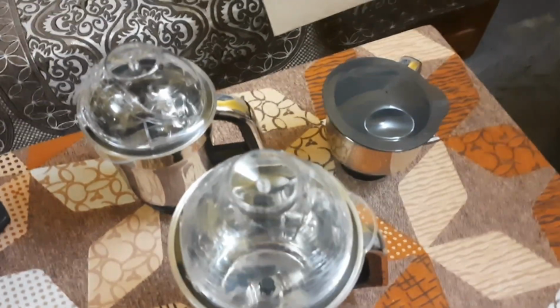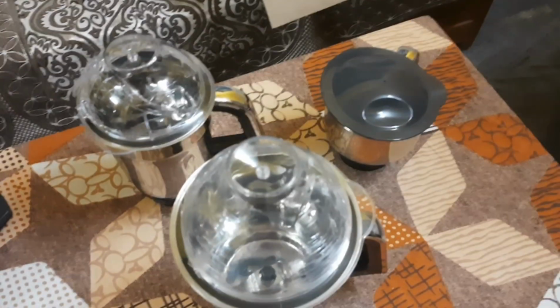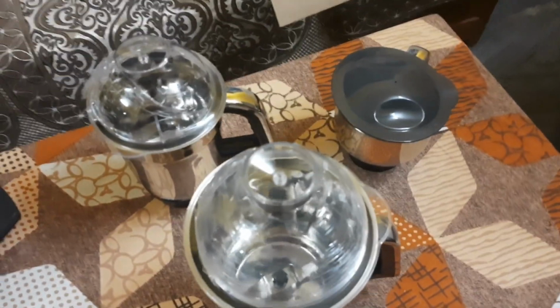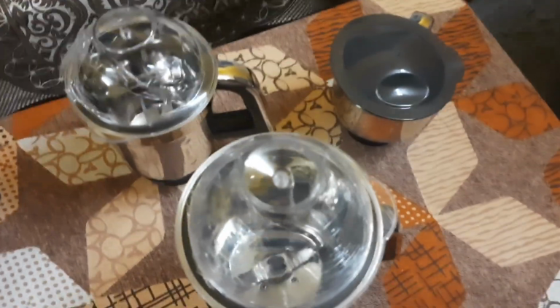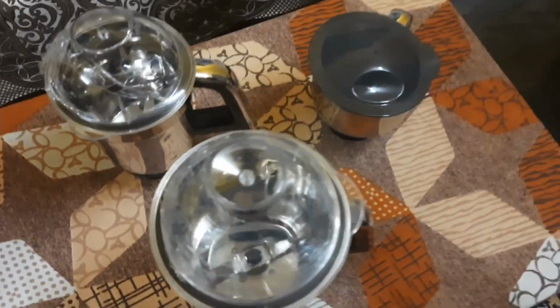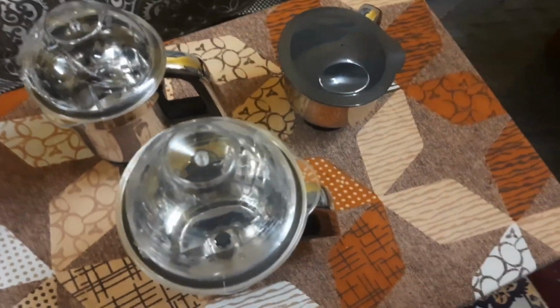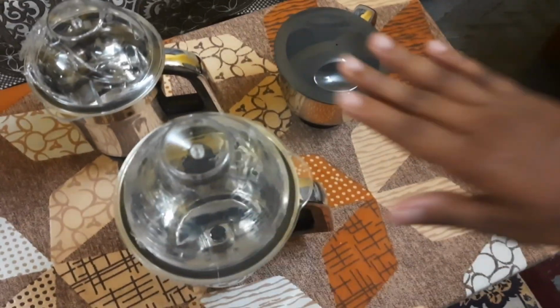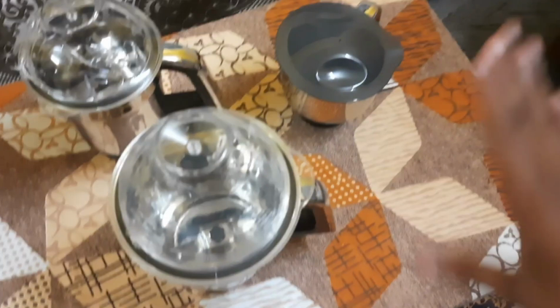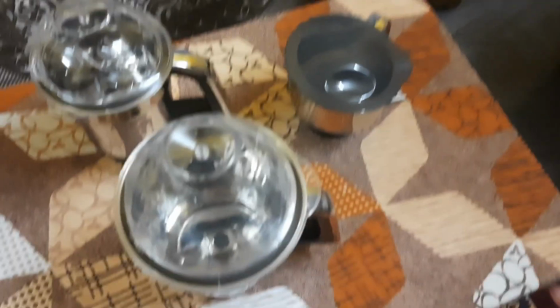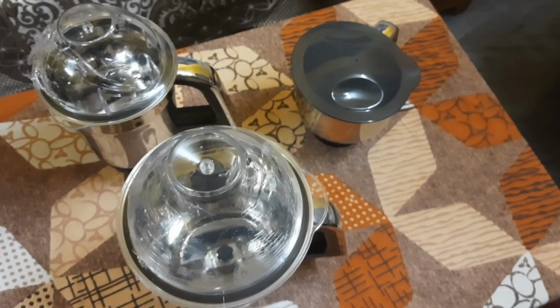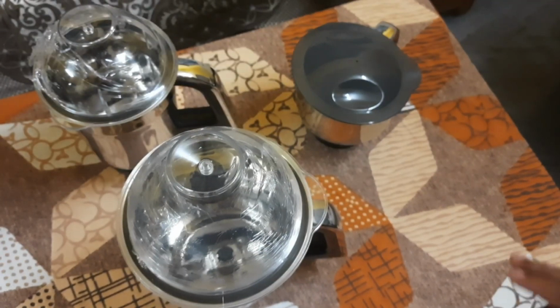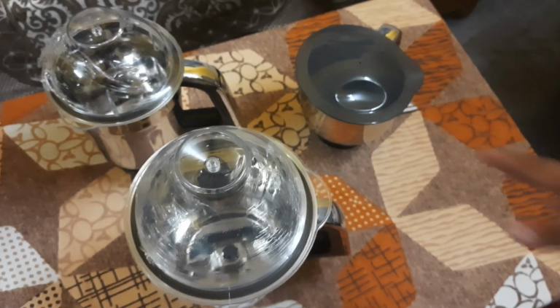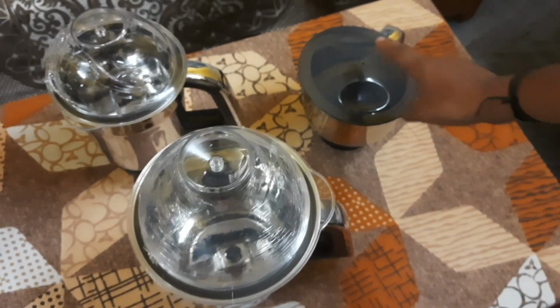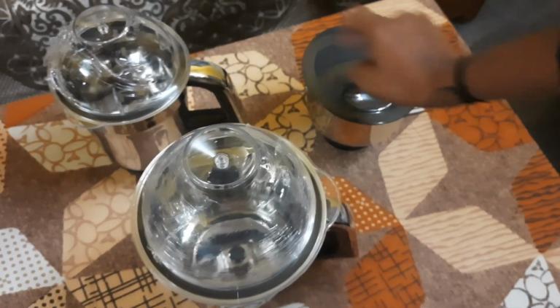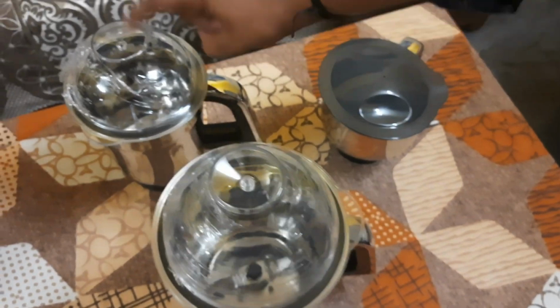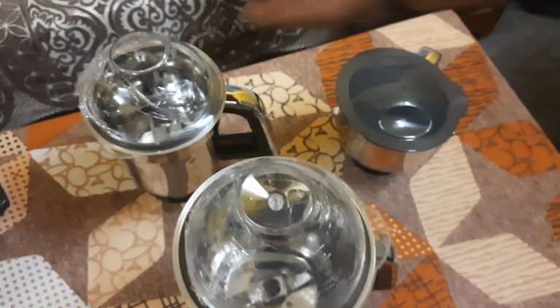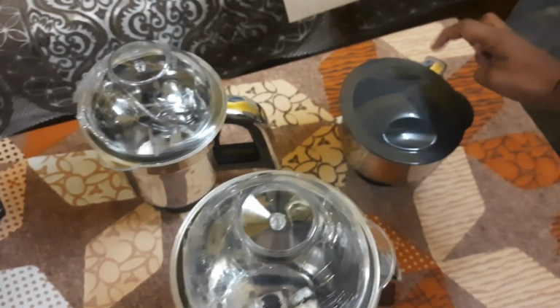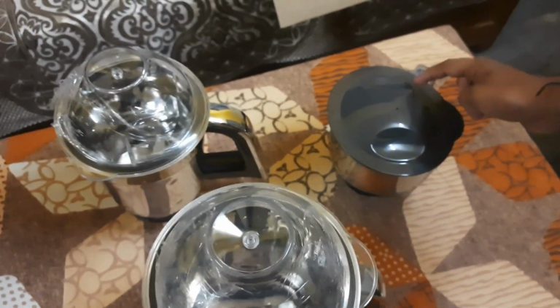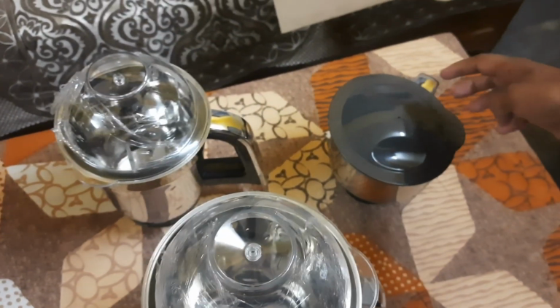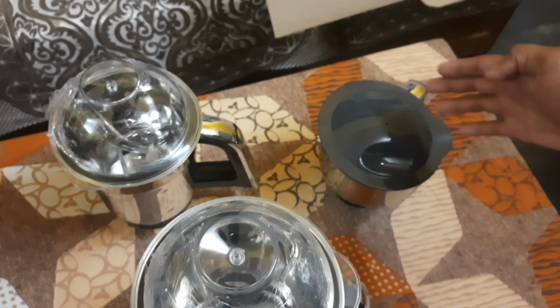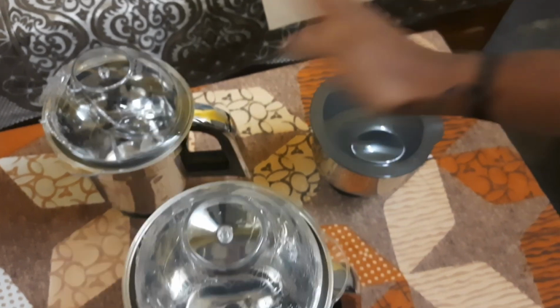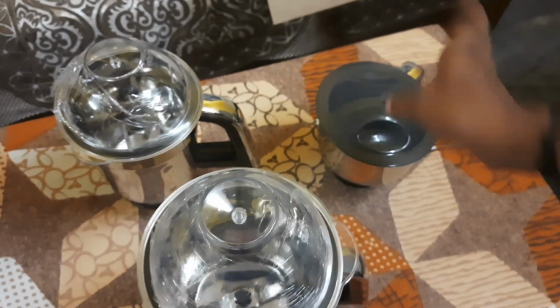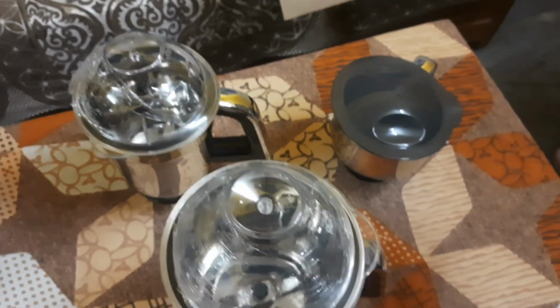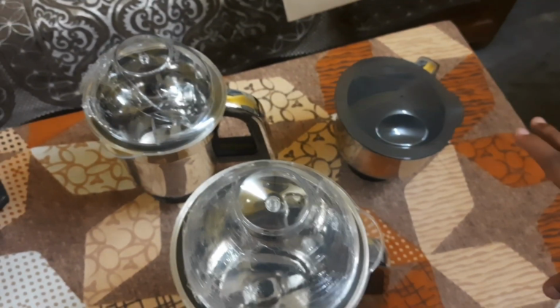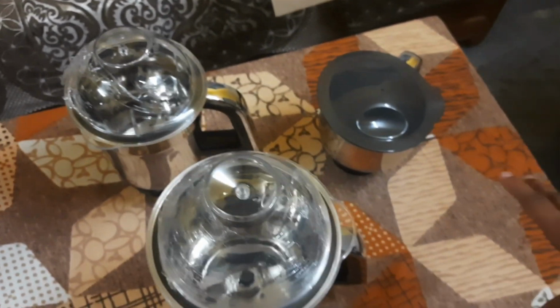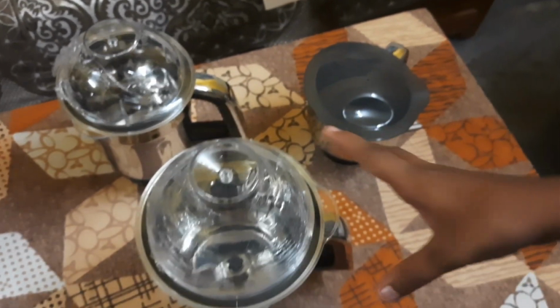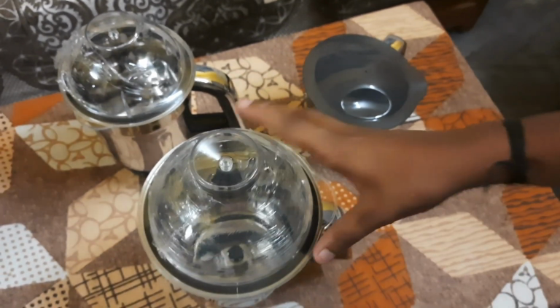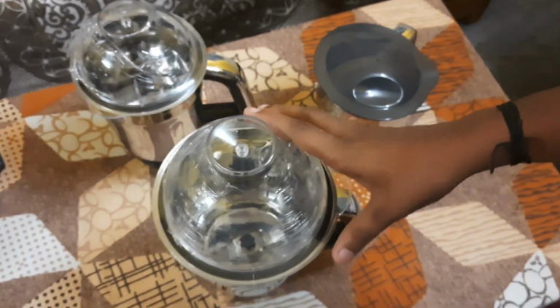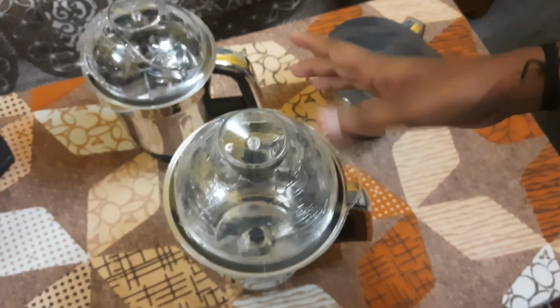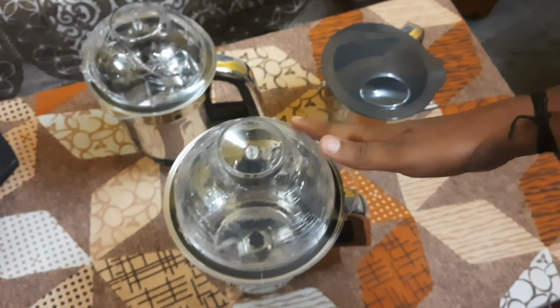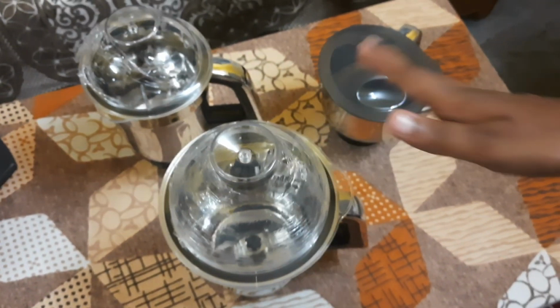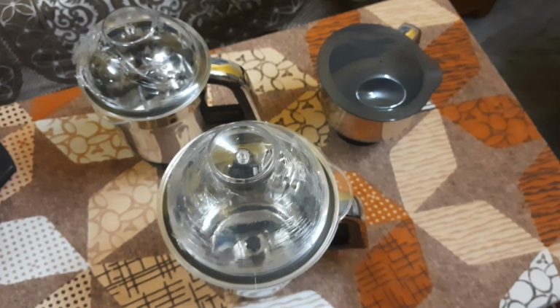We have 3 jars in the set. We are going to put the lid on the lid. We are going to put the lid on the set.